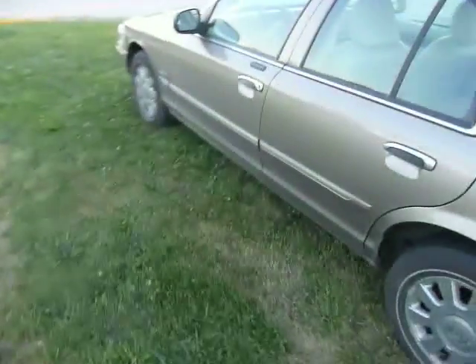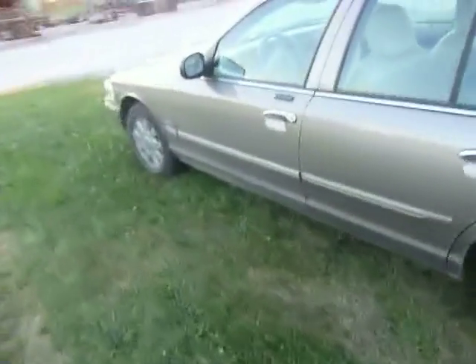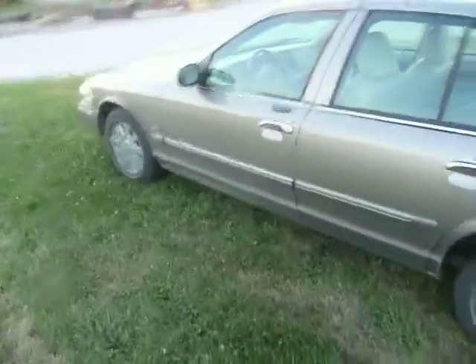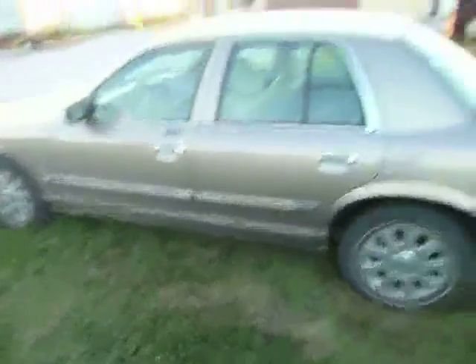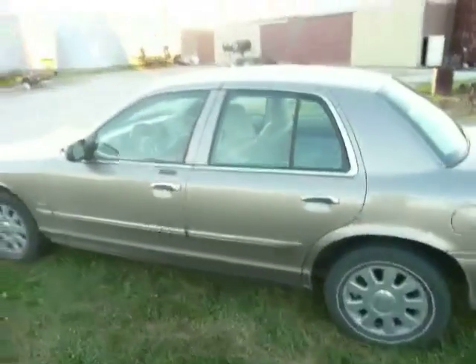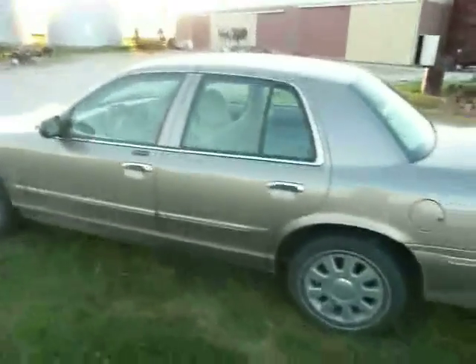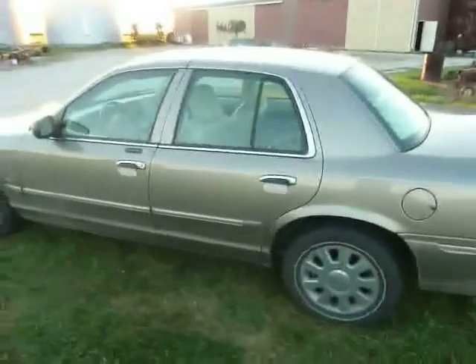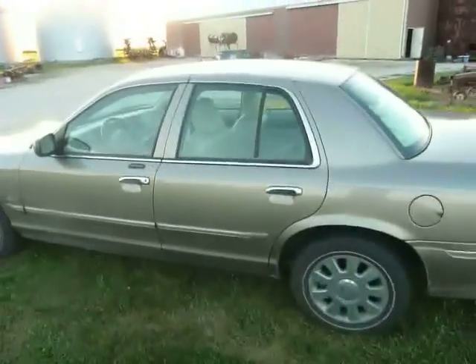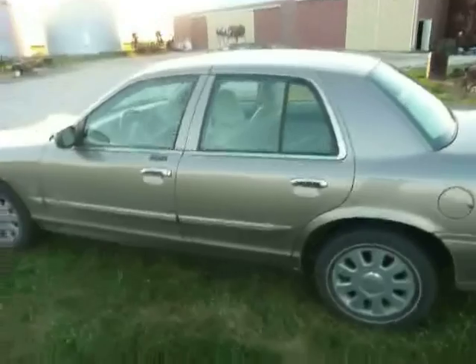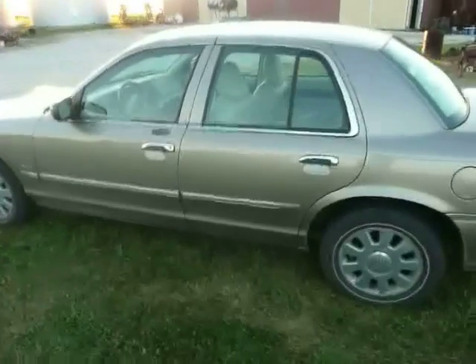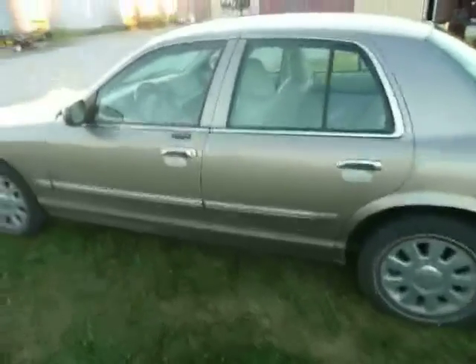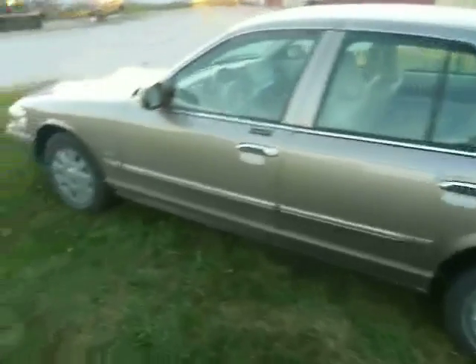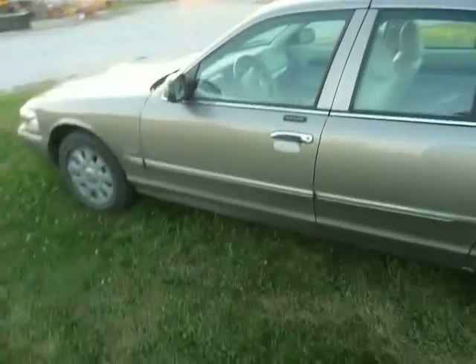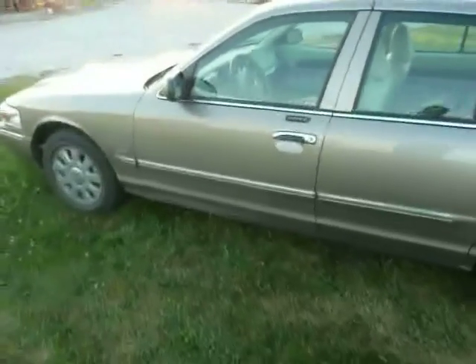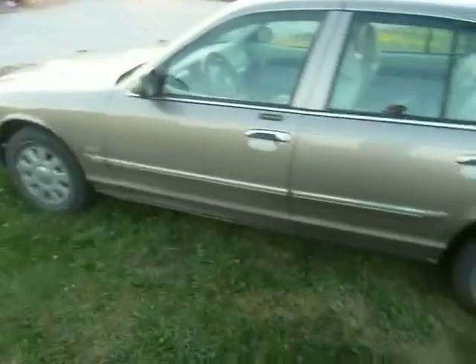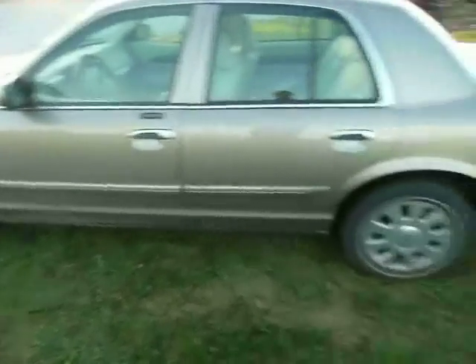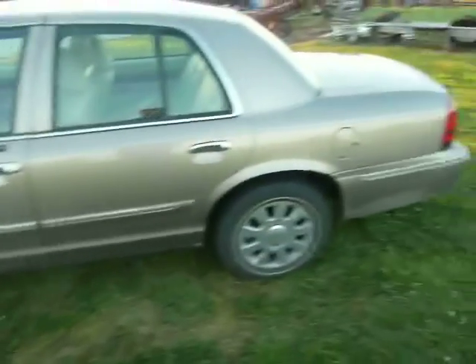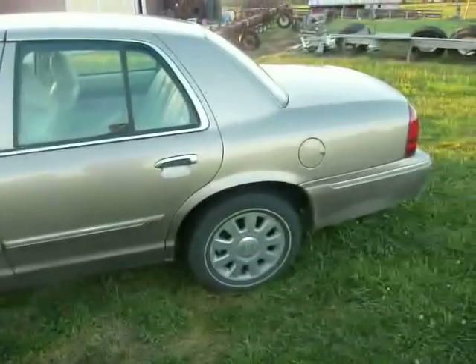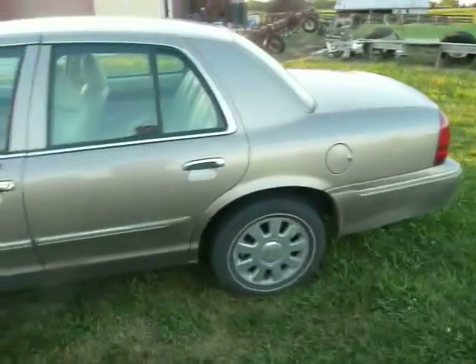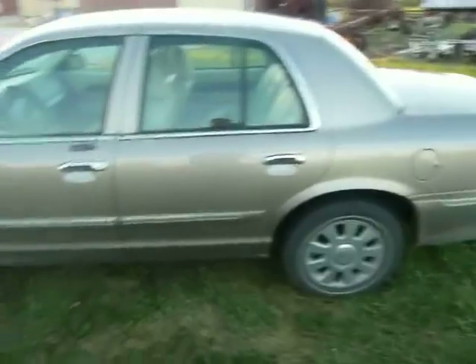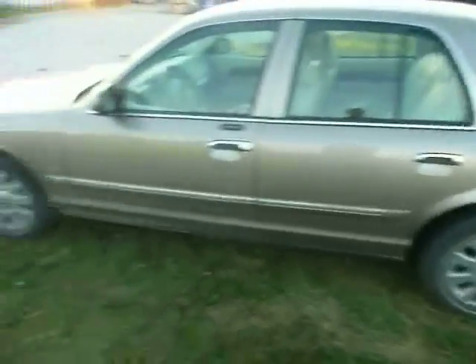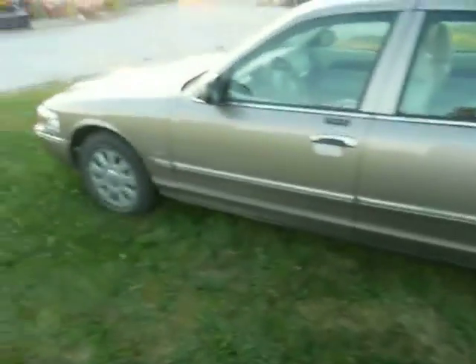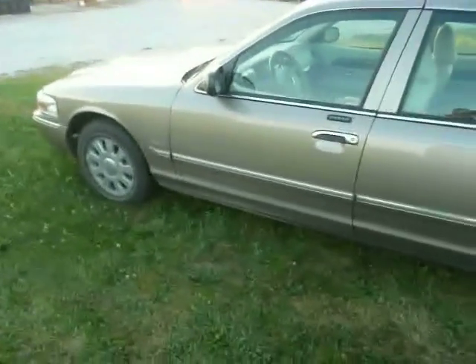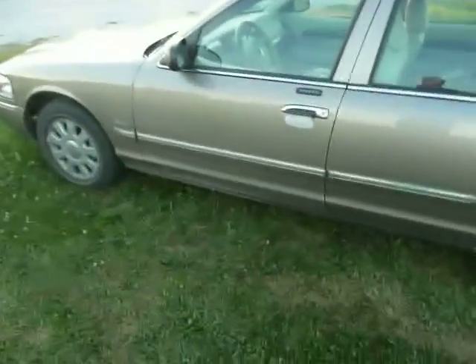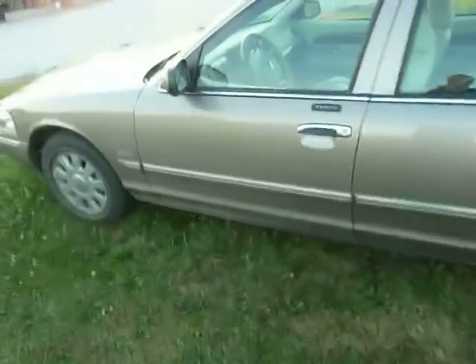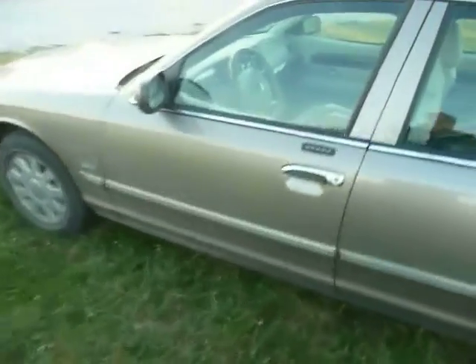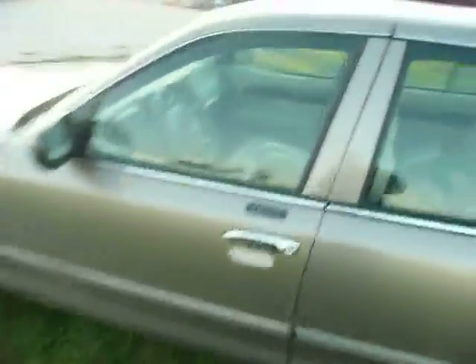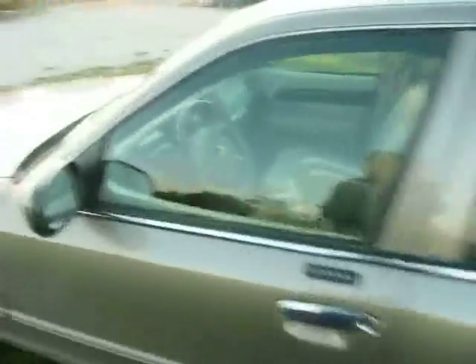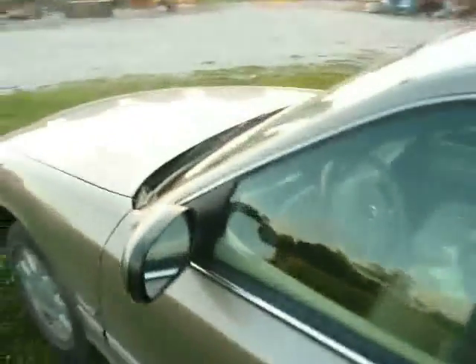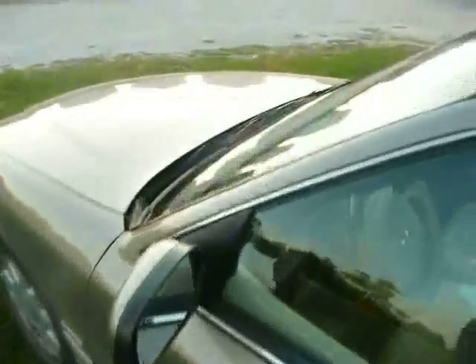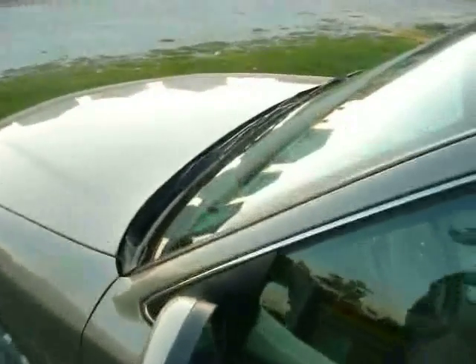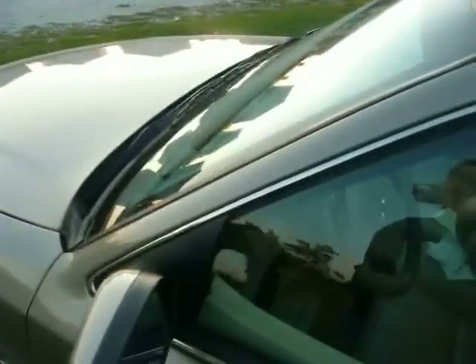This is my grandfather's 2006 Mercury Grand Marquis — one of the last rear-wheel drive V8-powered cars you can buy in the U.S., if not the last of that kind, other than its sister, the Ford Crown Victoria.